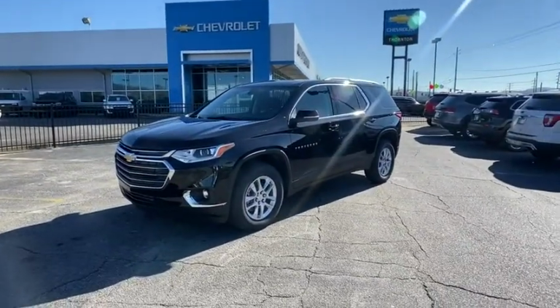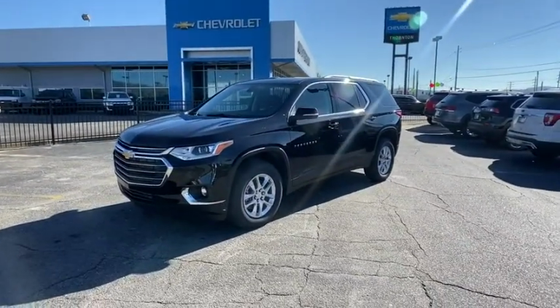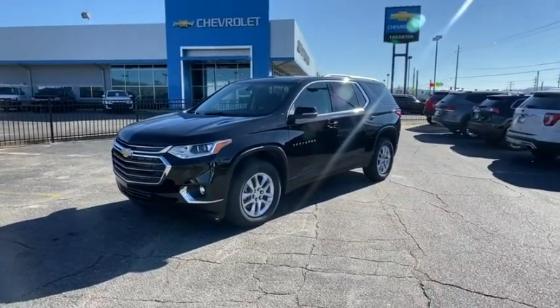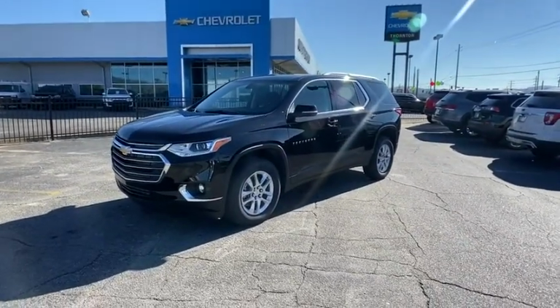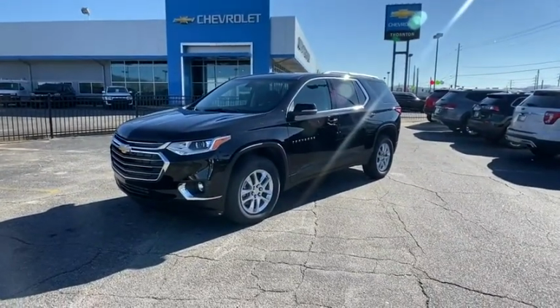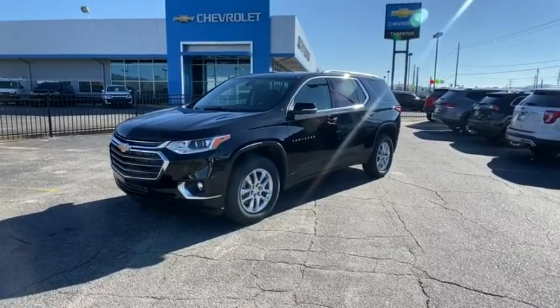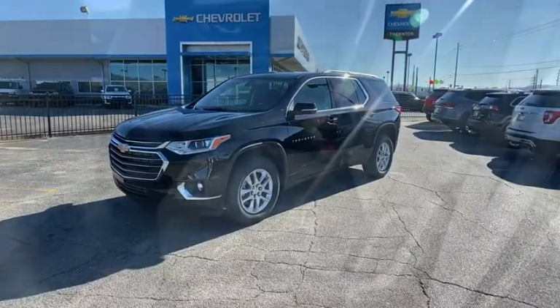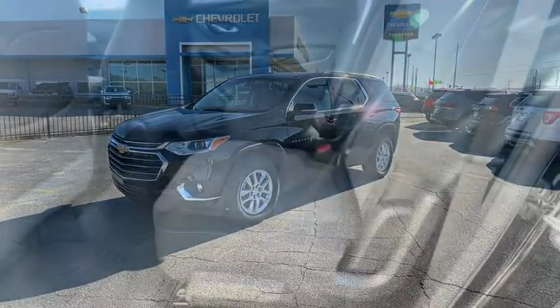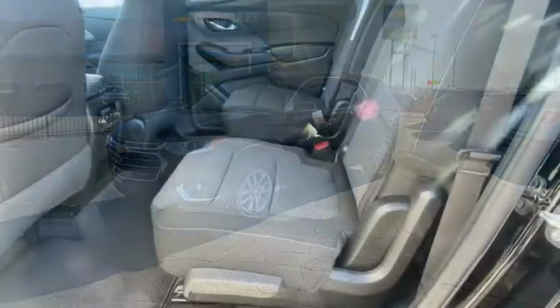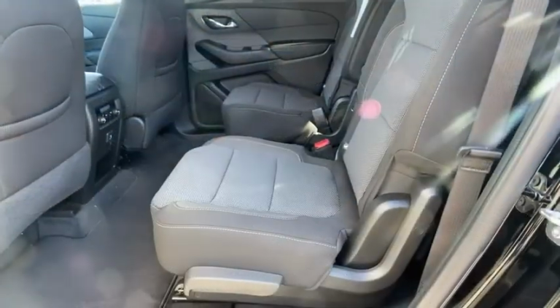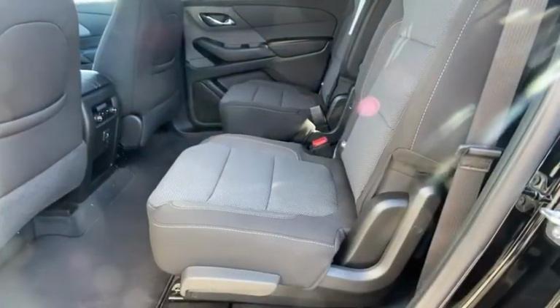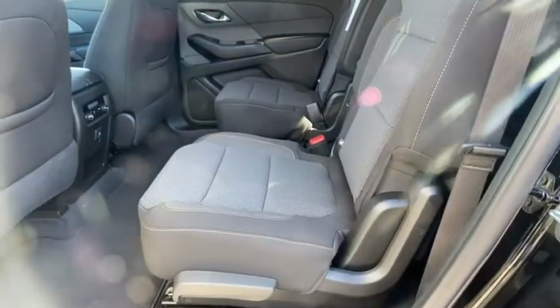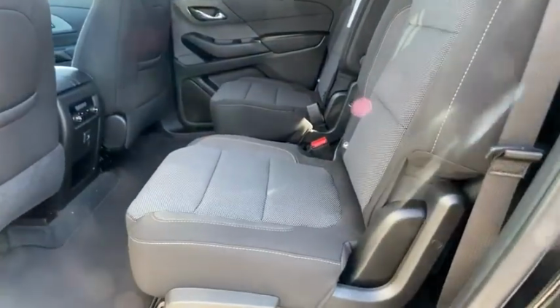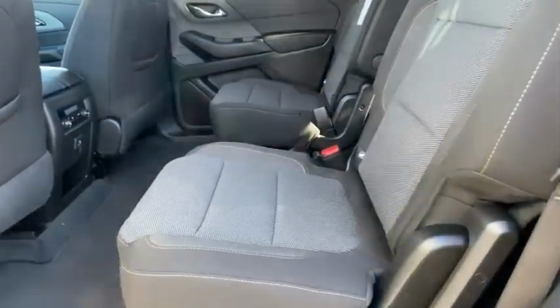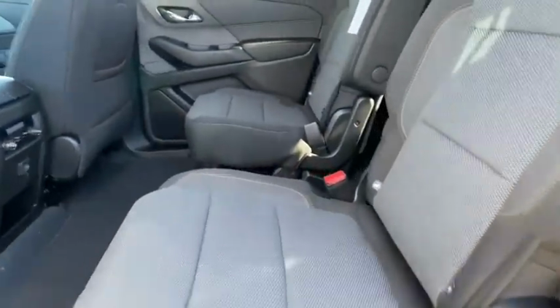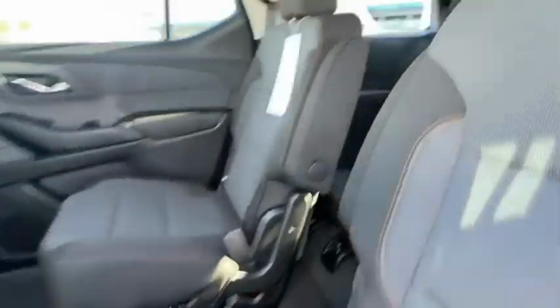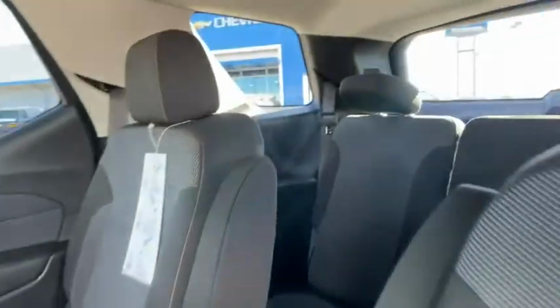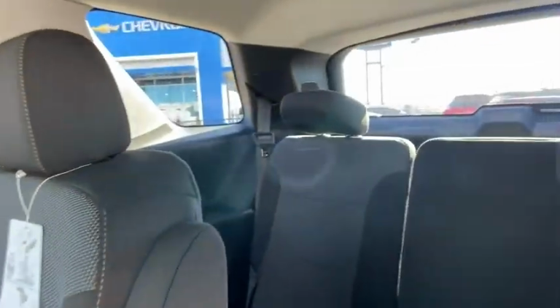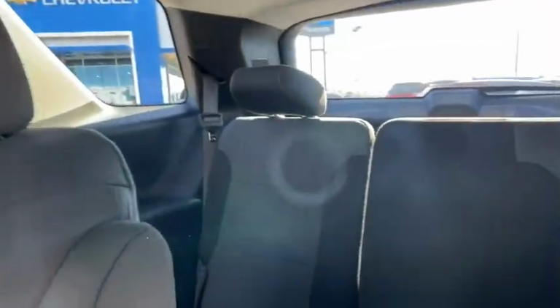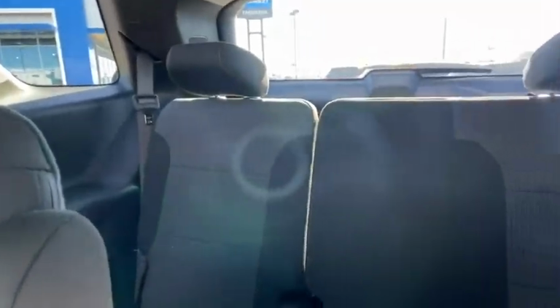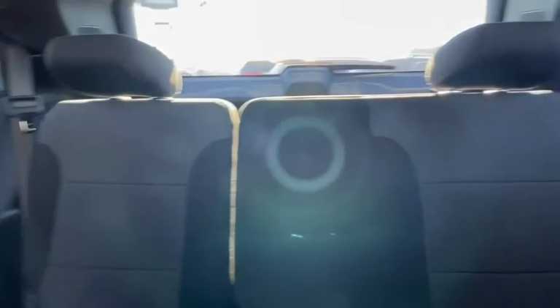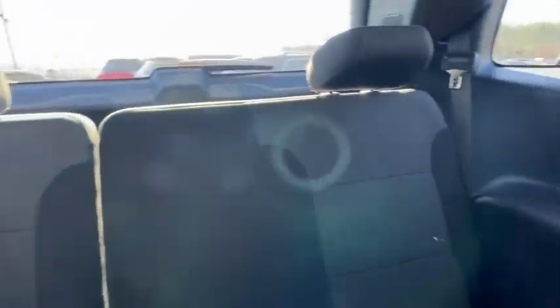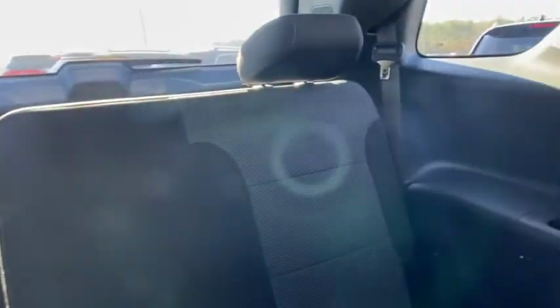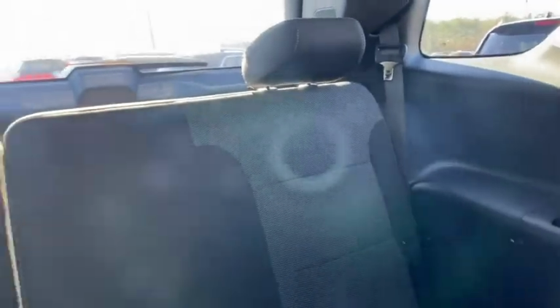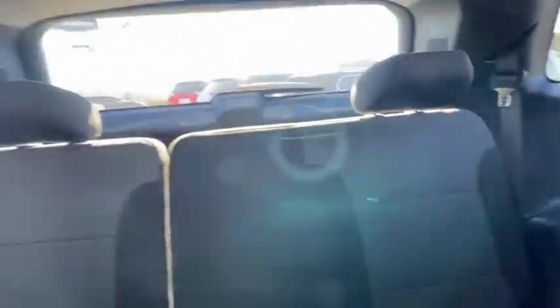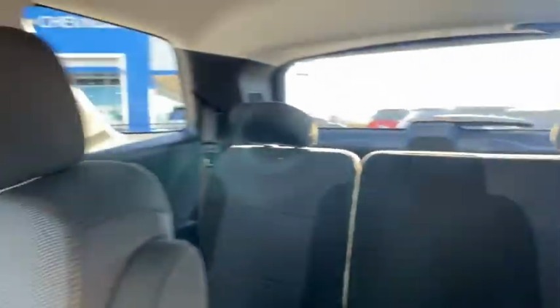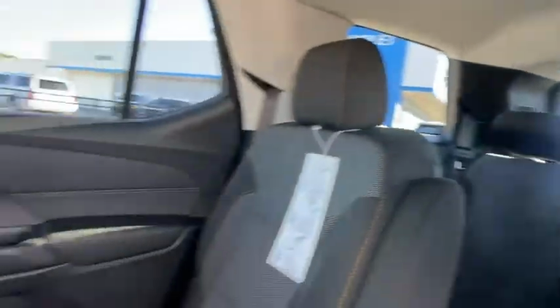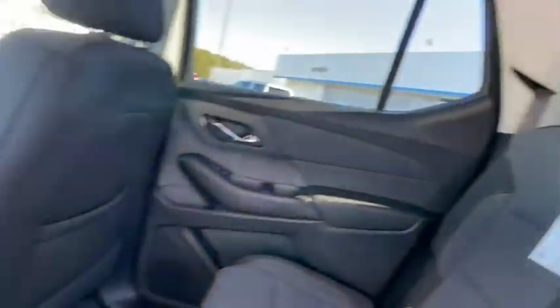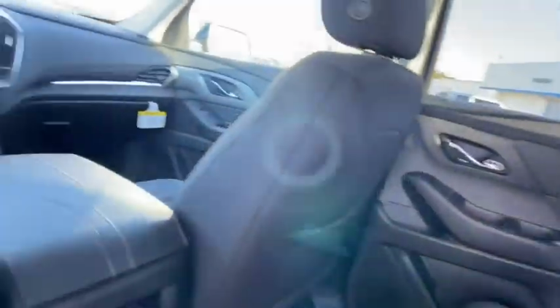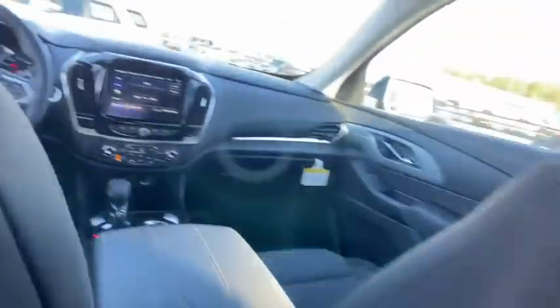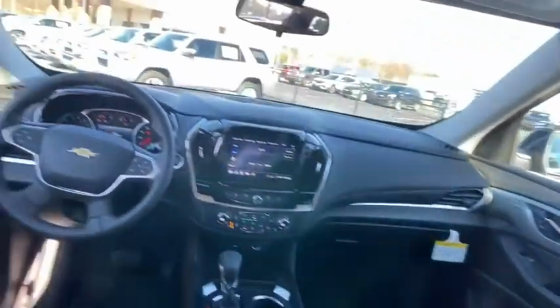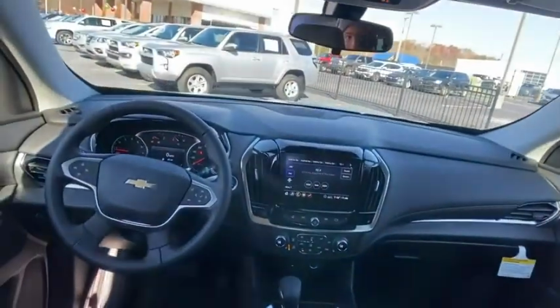Compass, rear window defroster, security system, heated front driver and passenger seat, trip computer, power windows, remote keyless entry, panic alarm, and tachometer.